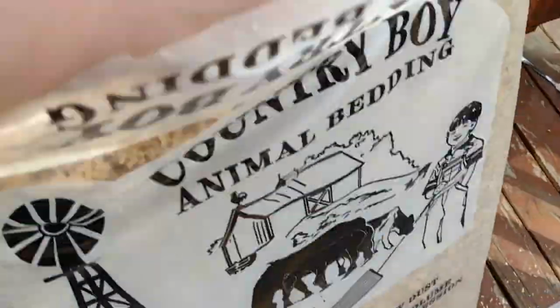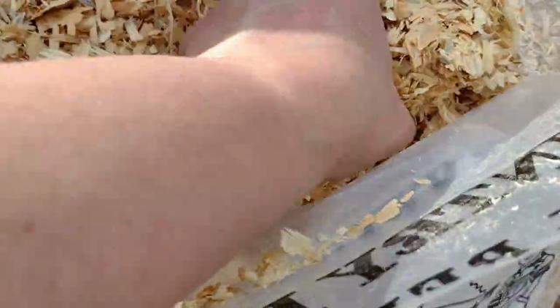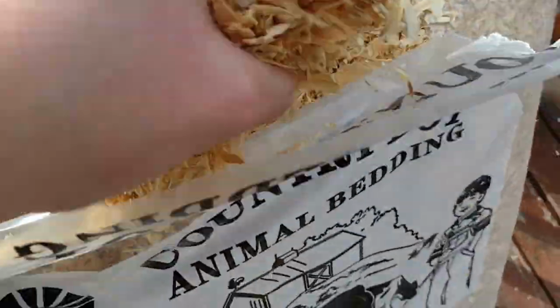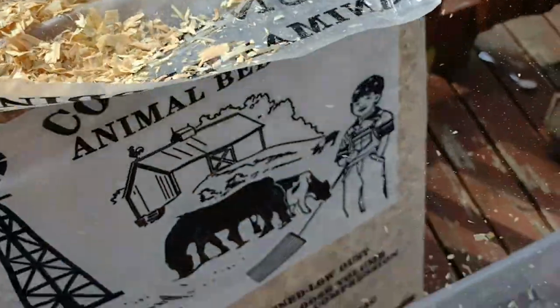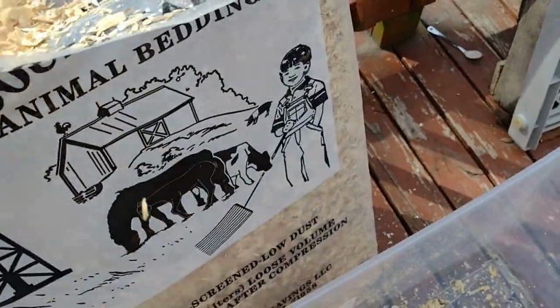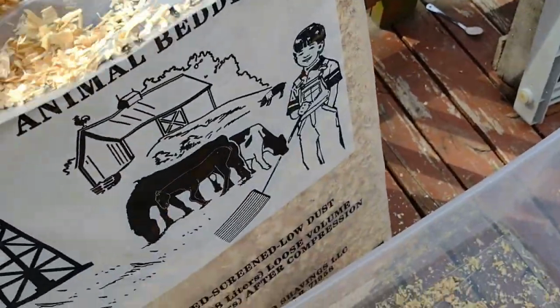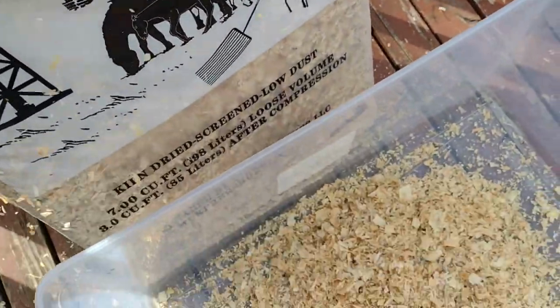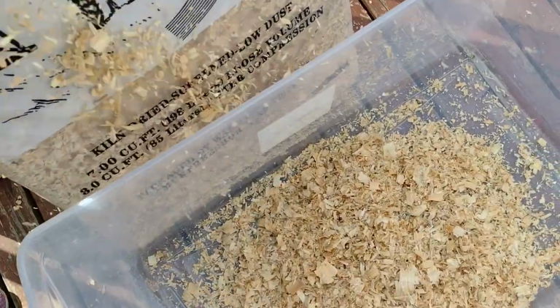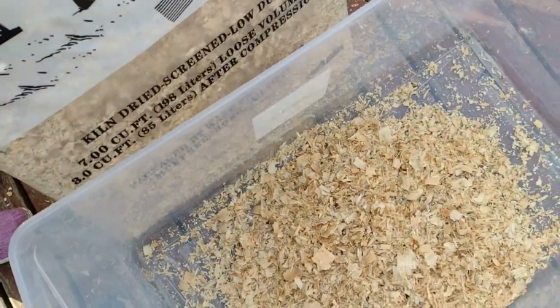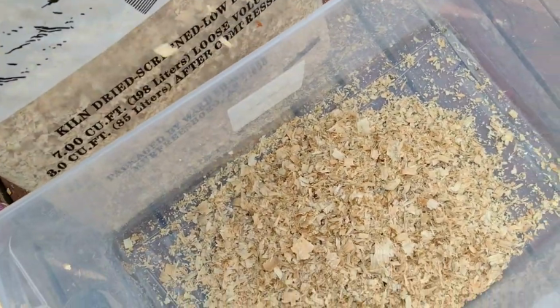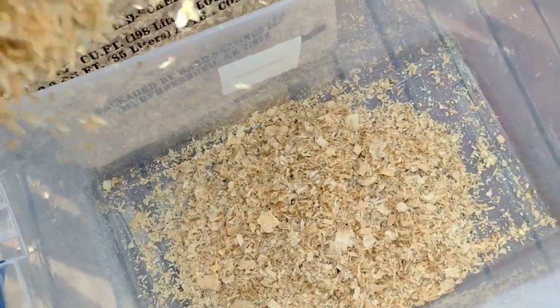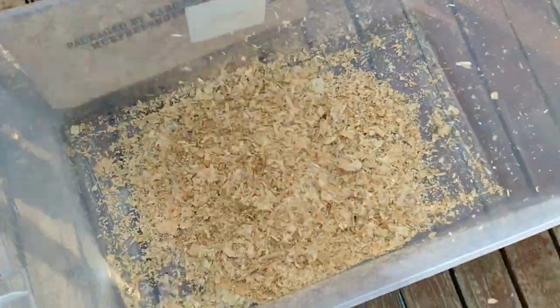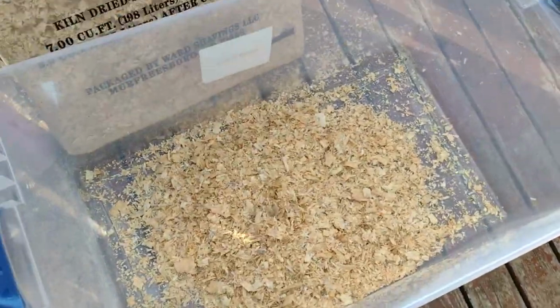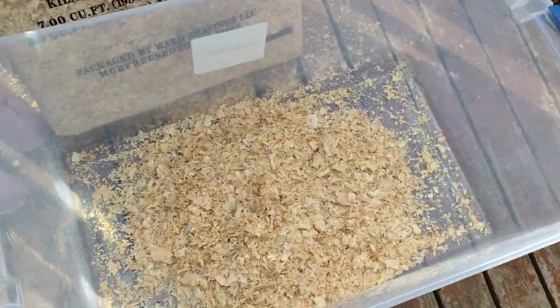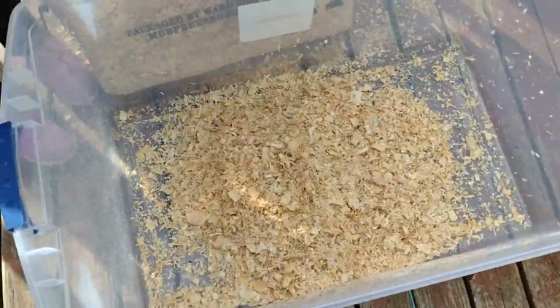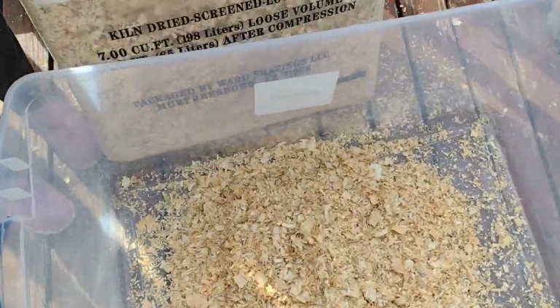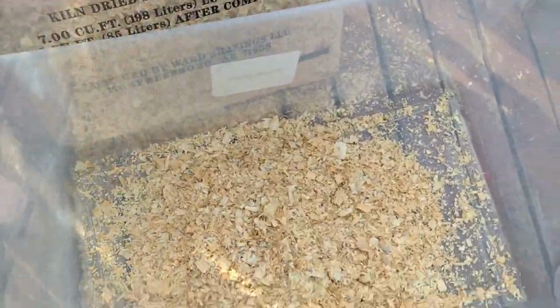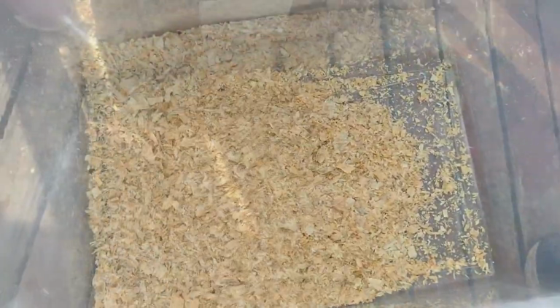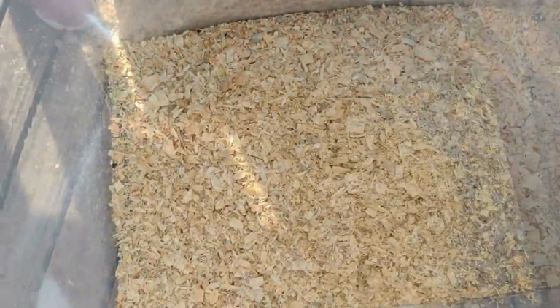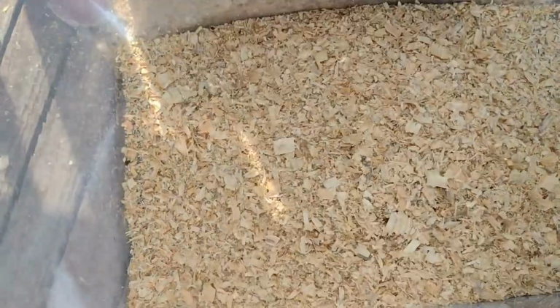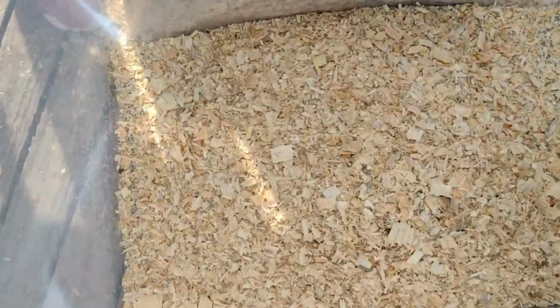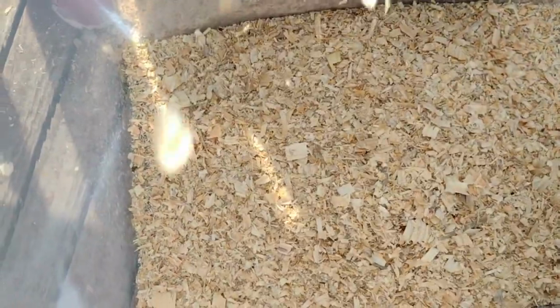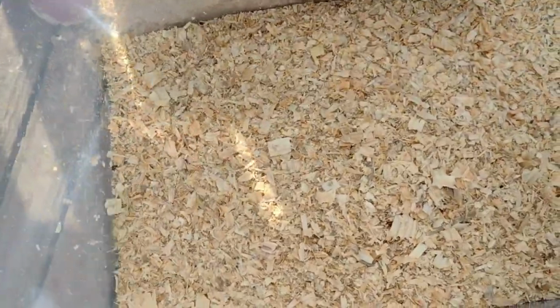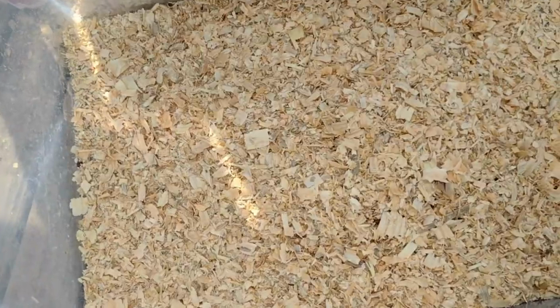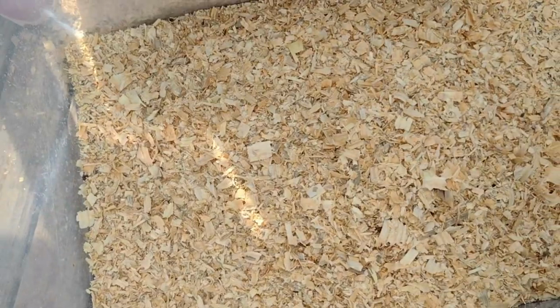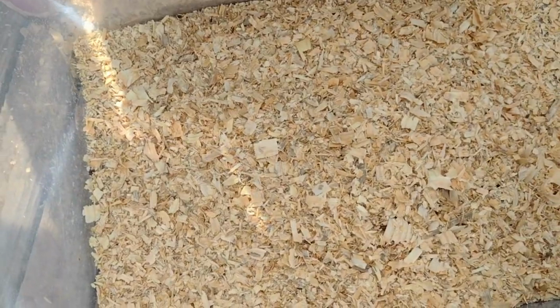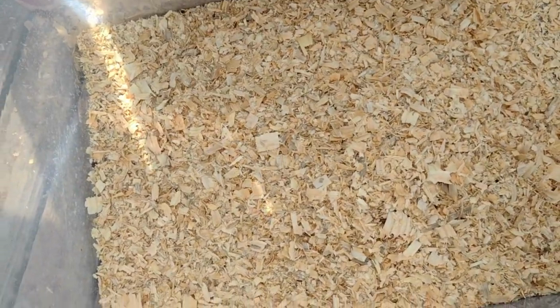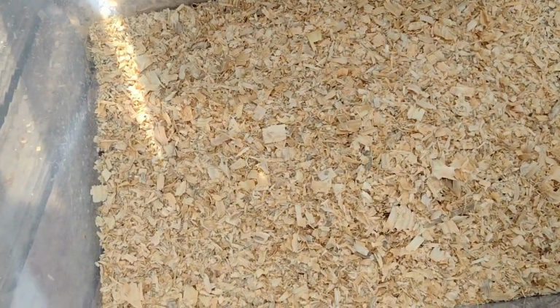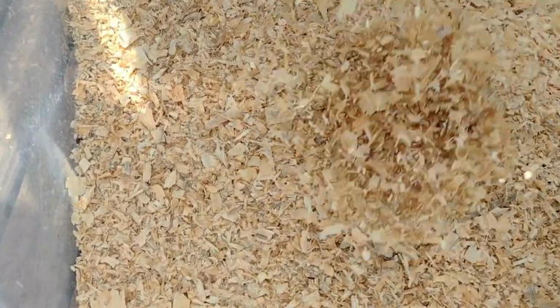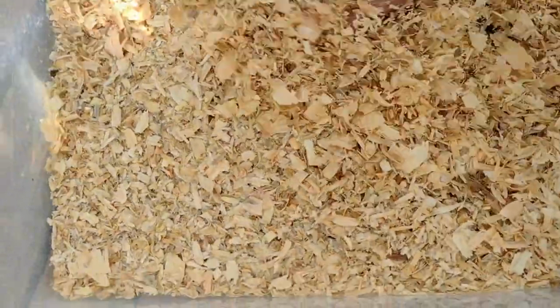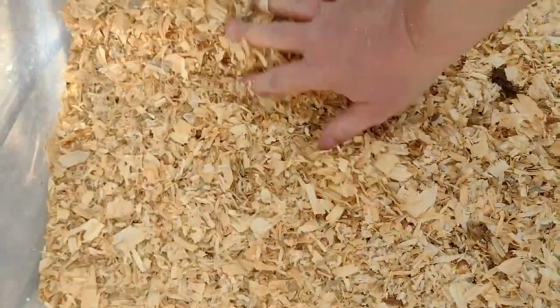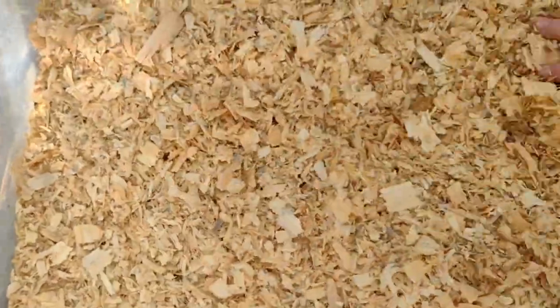I find that these large plastic storage boxes are just about perfect for new chicks. We're going to fill up a box with about an inch to two inches of shavings, pretty deep, and we'll need to change these out pretty frequently because chickens poop a lot.